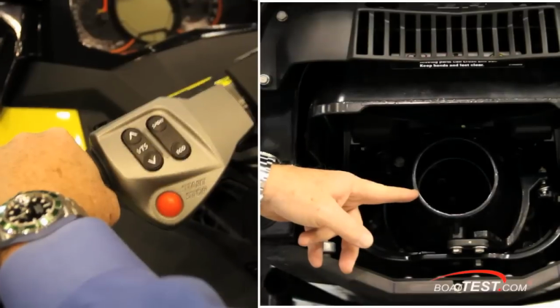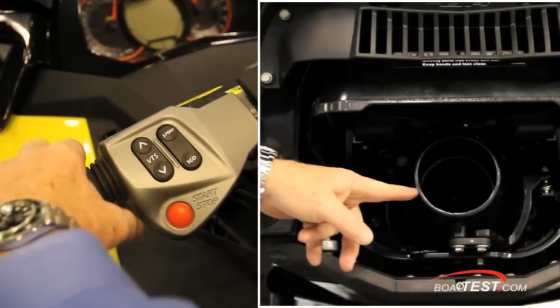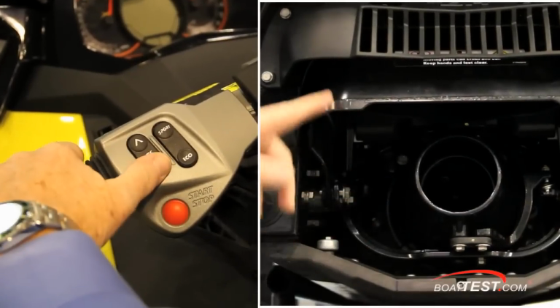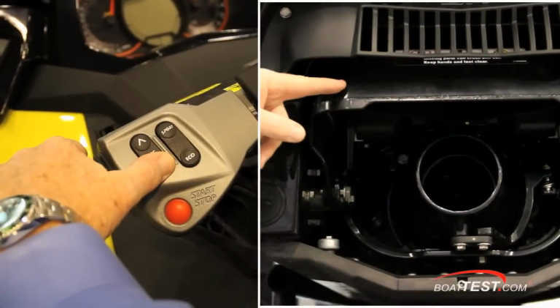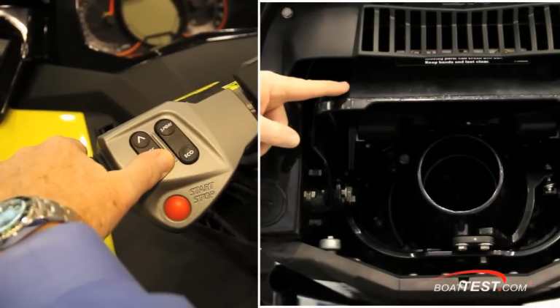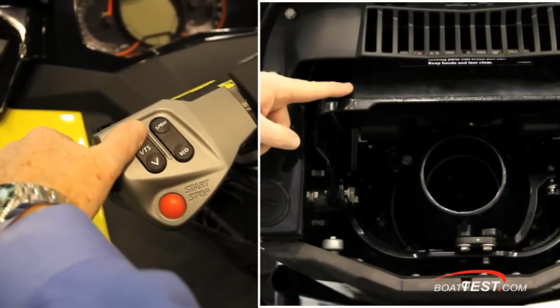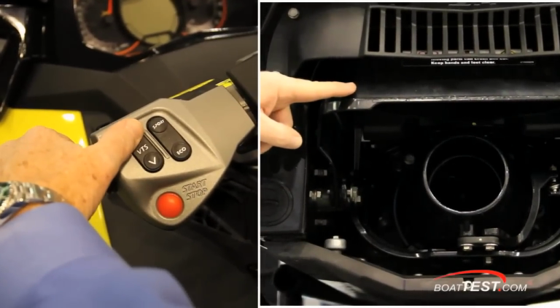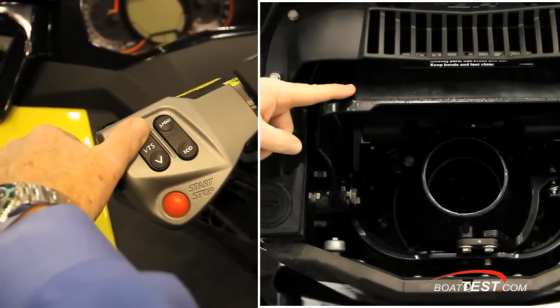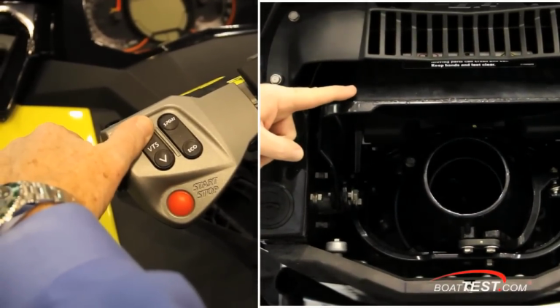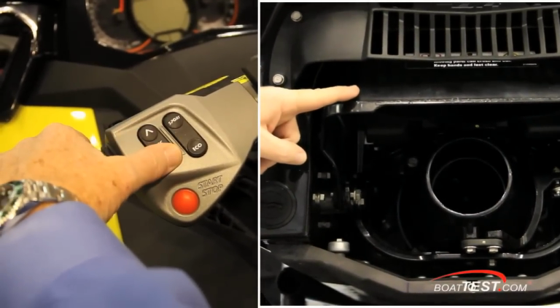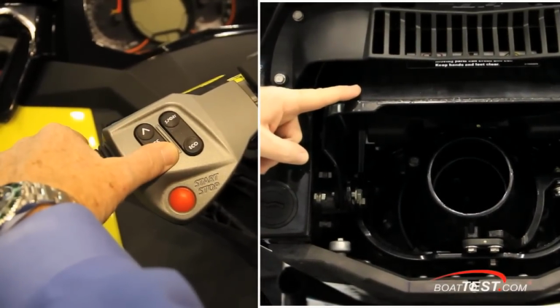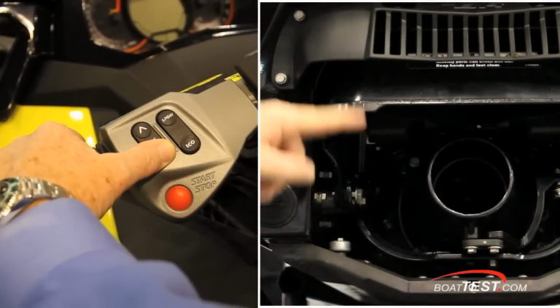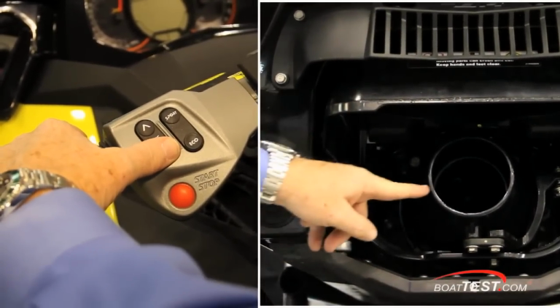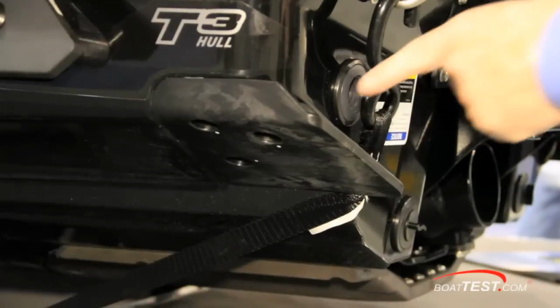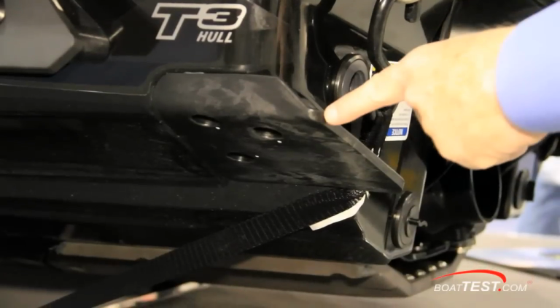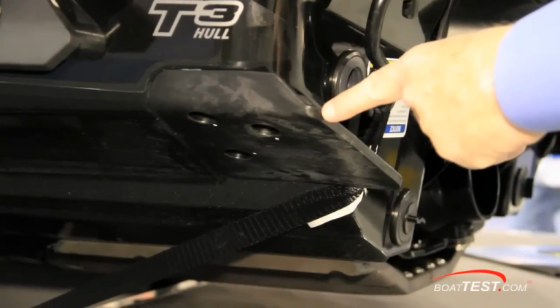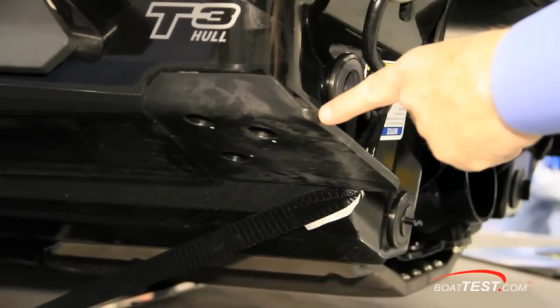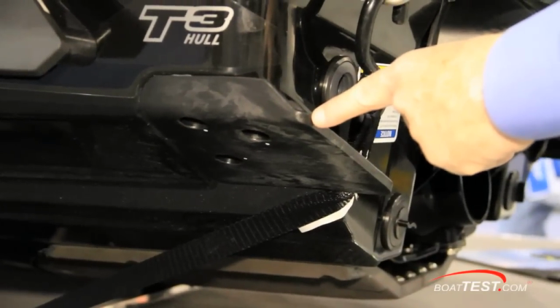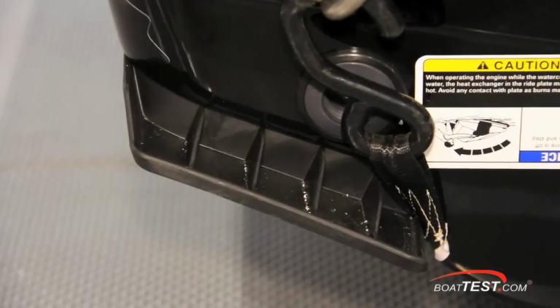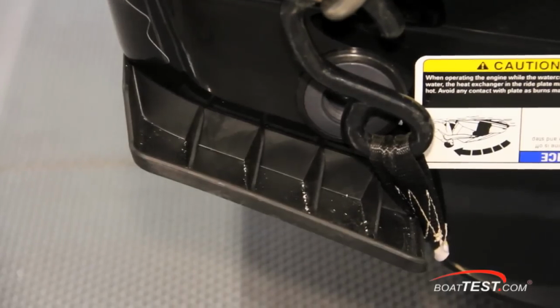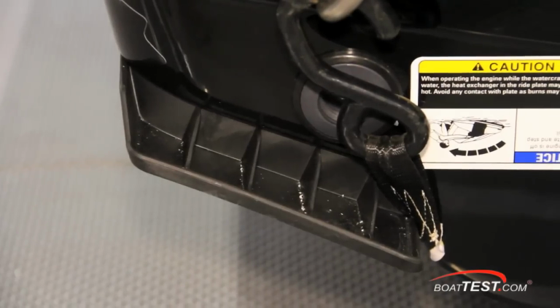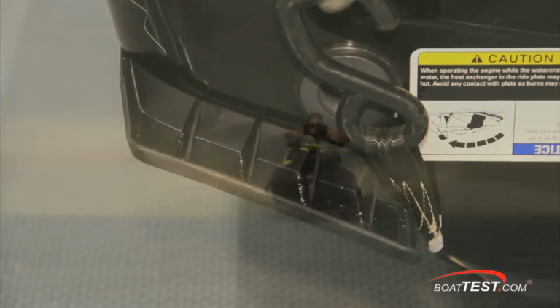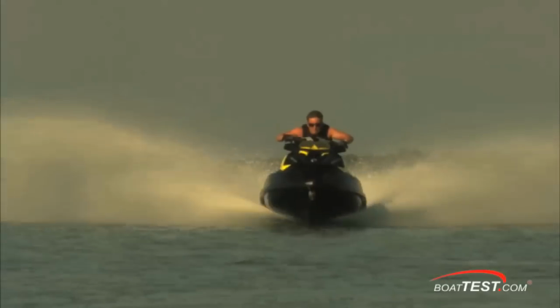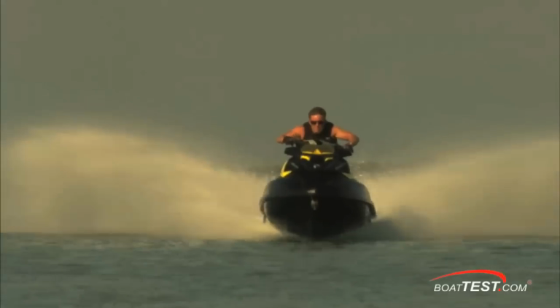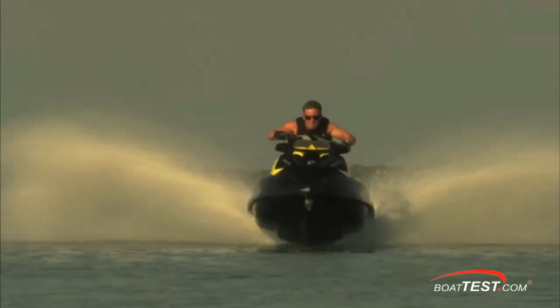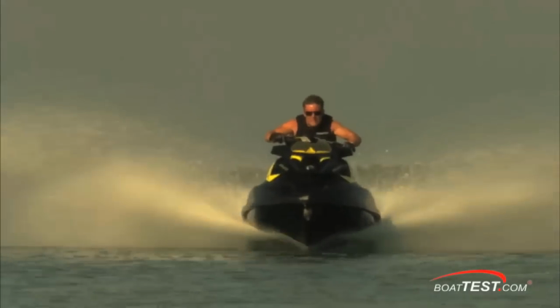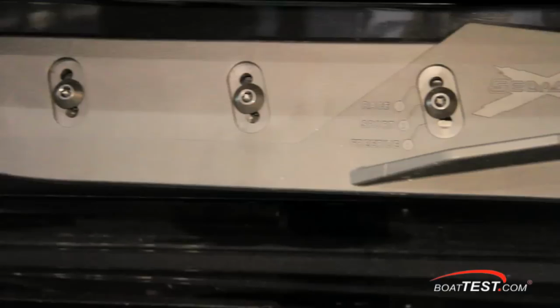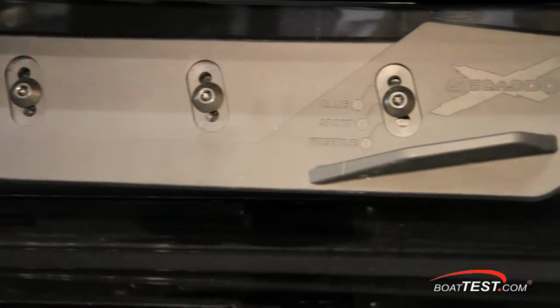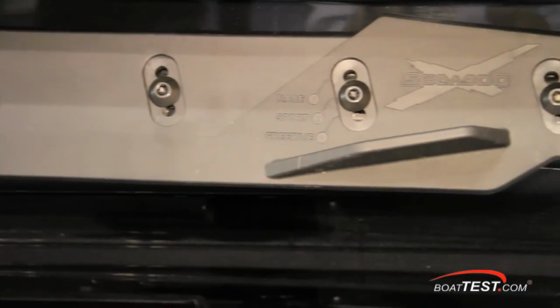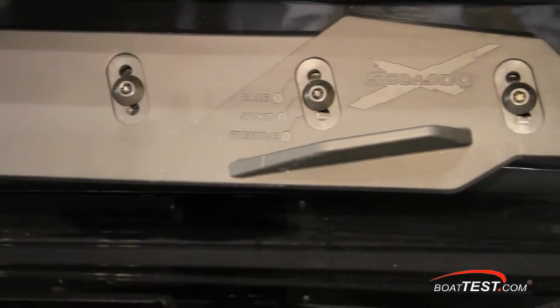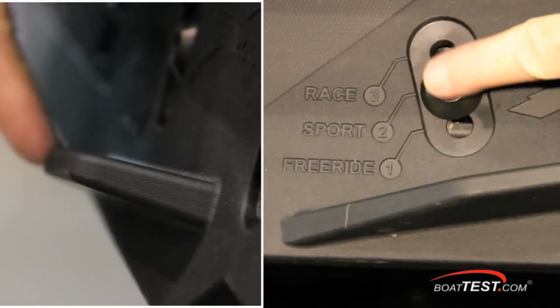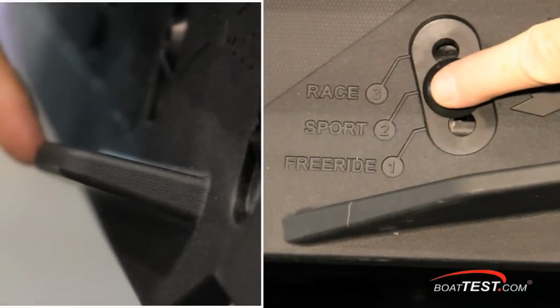The VTS, or variable trim system, provides preset positions for adjusting the boat trim at the push of a button. Sea-Doo also added trim tabs that limit bow rise so your ride is more parallel to the surface of the water. And adjustable sponsons let you further dial in the ride you're looking for.